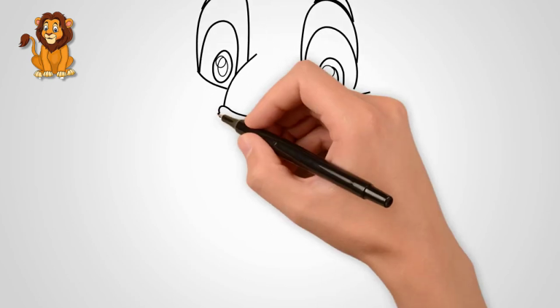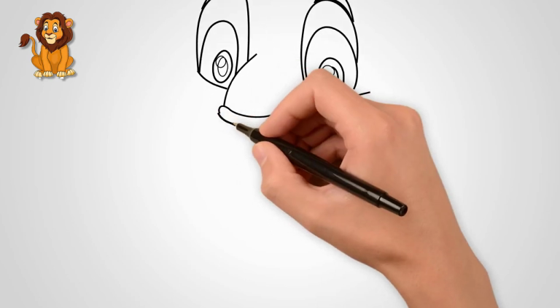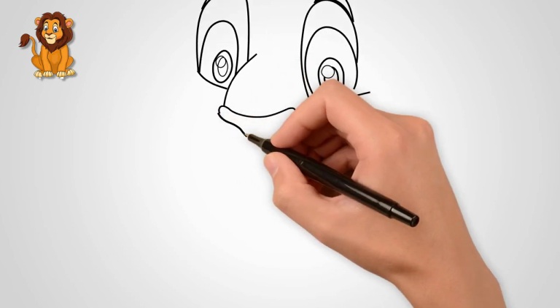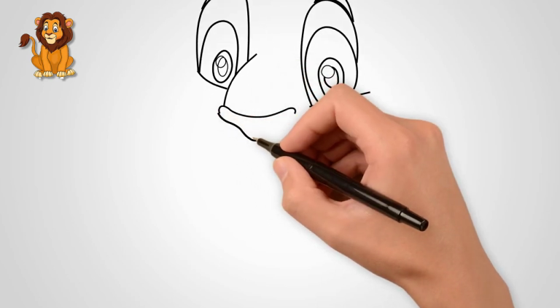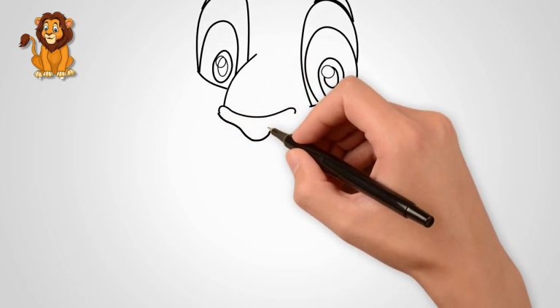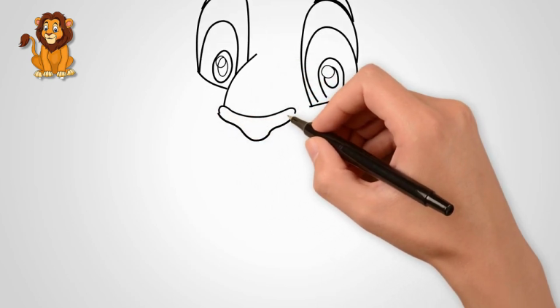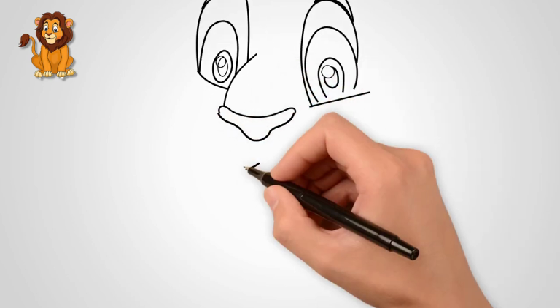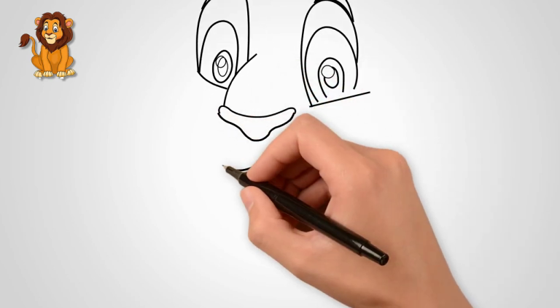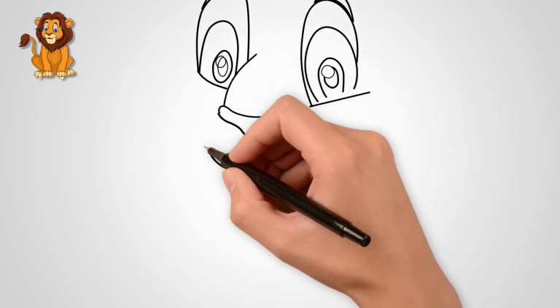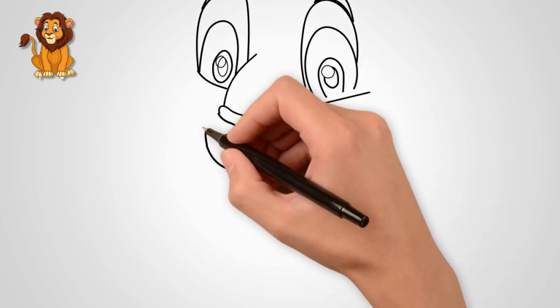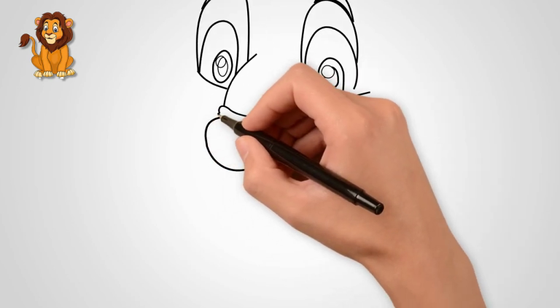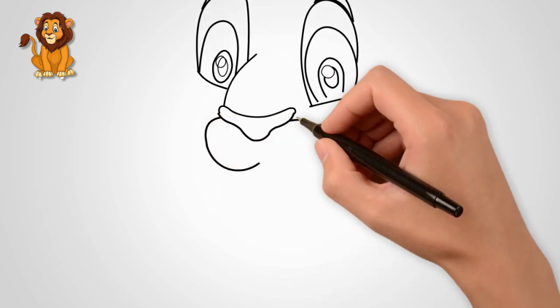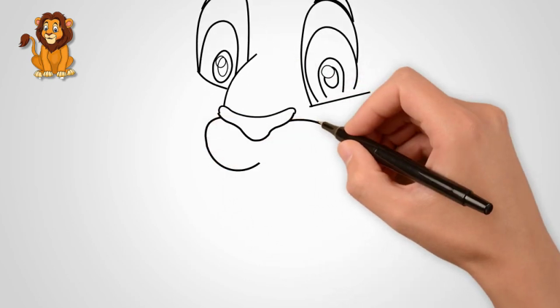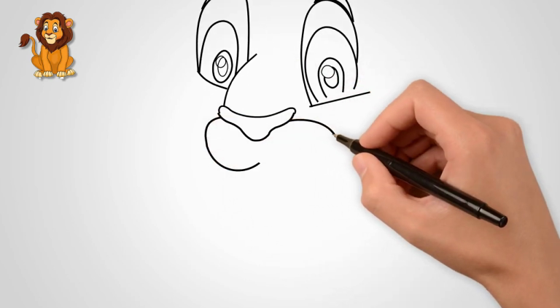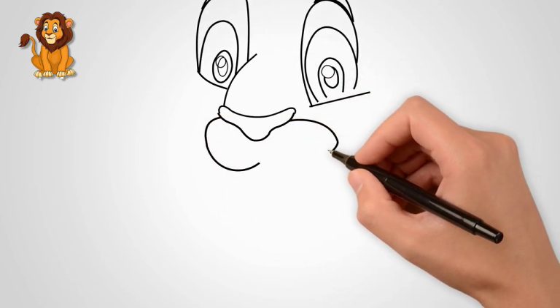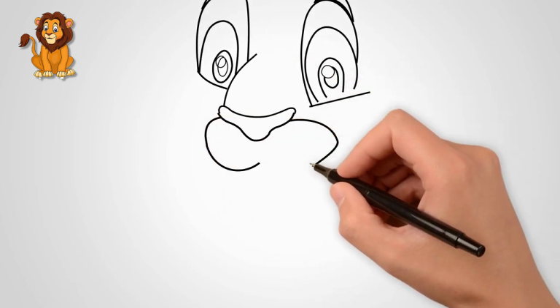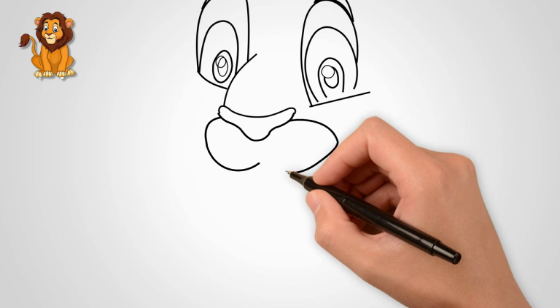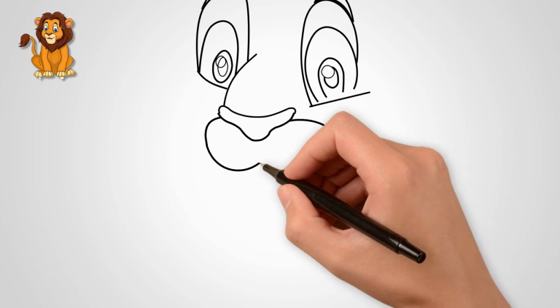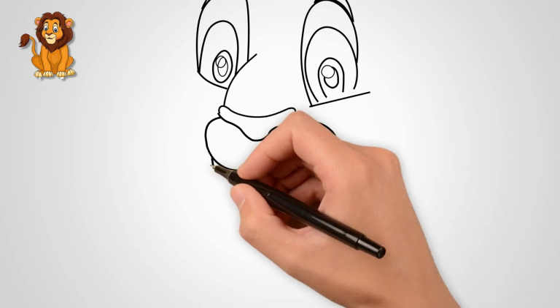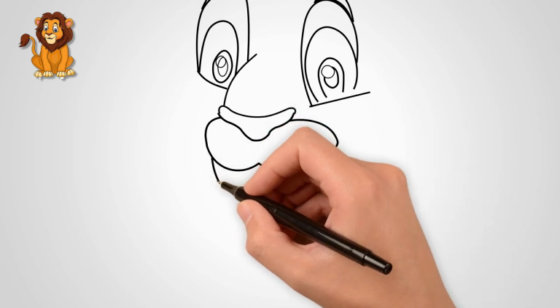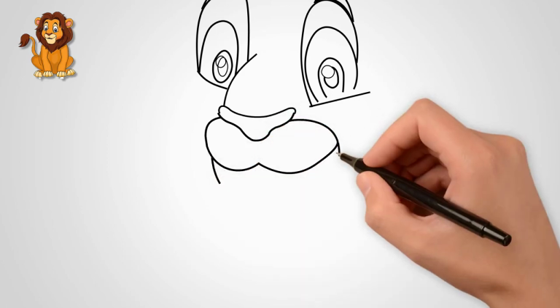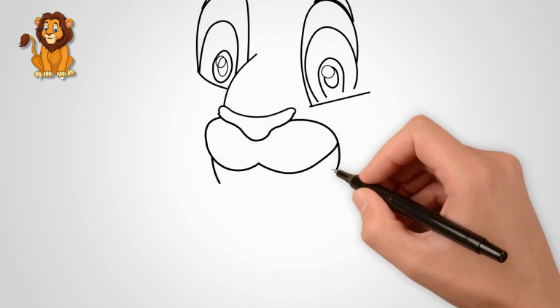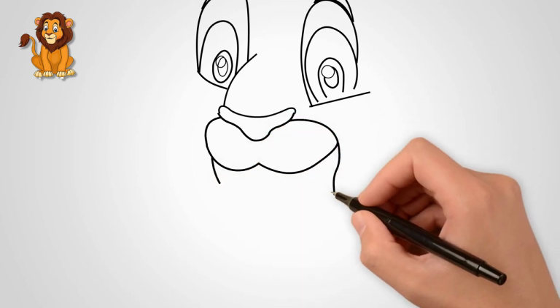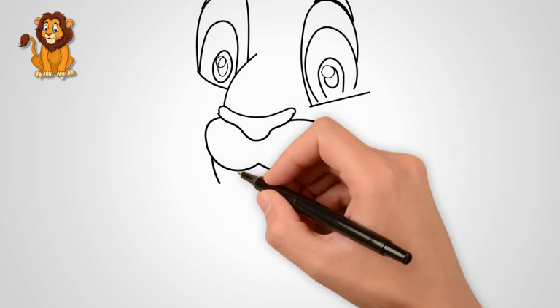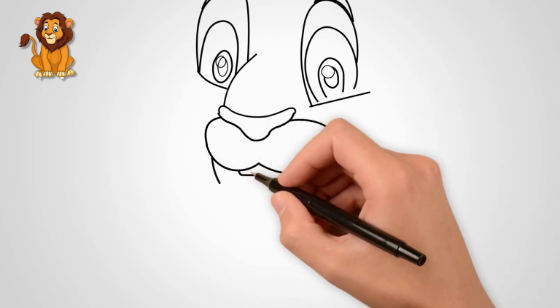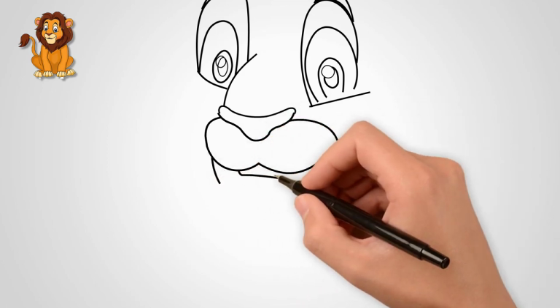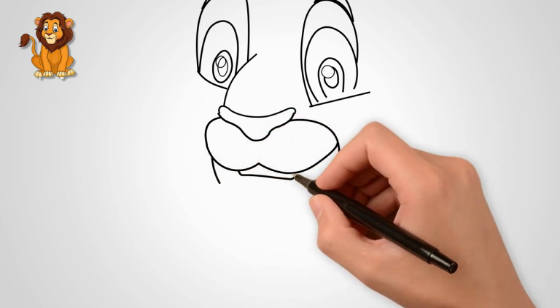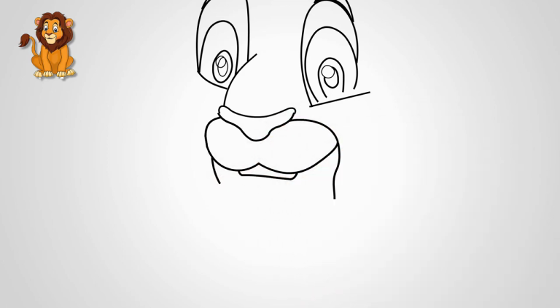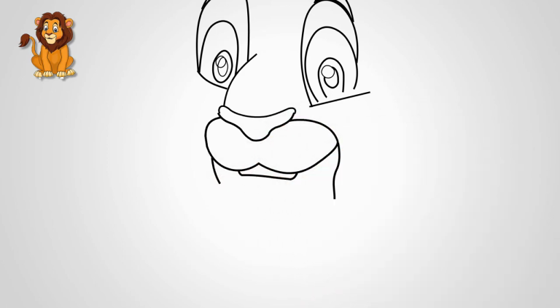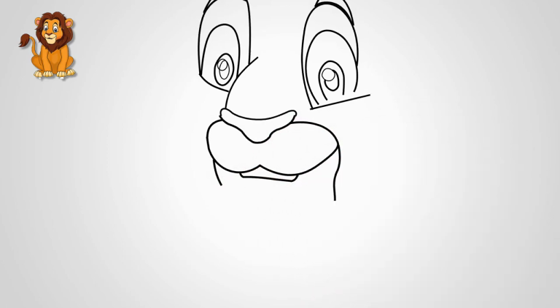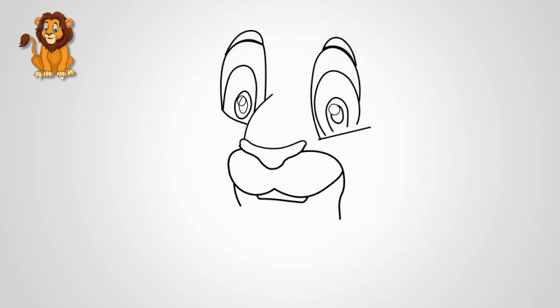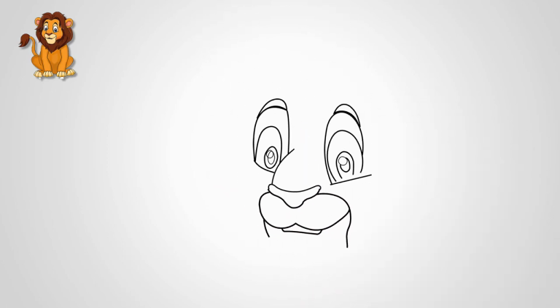Draw a nose between the eyes. It is located at the level of the lower eye line. From the nose to the bottom, draw the mouth of a lion.